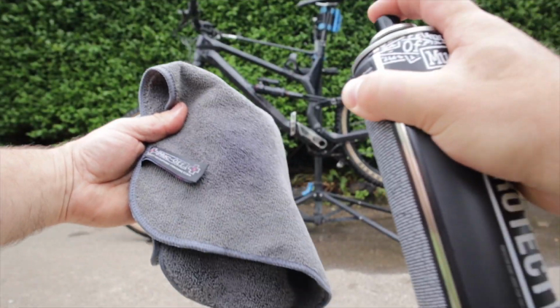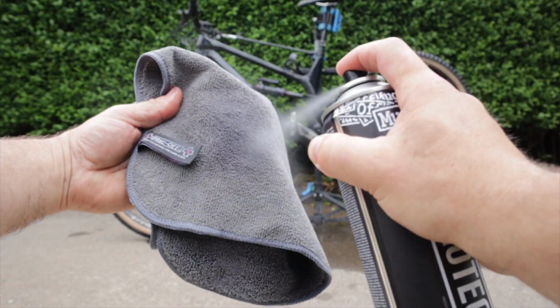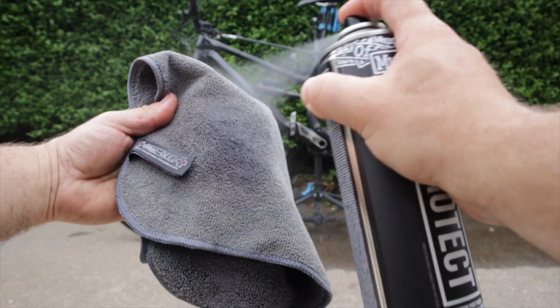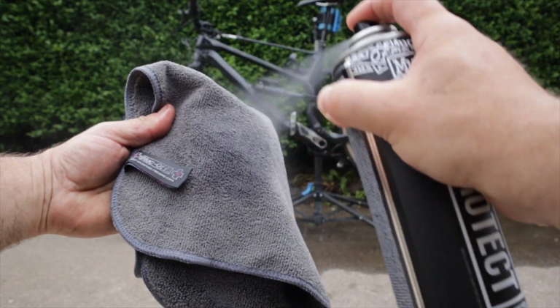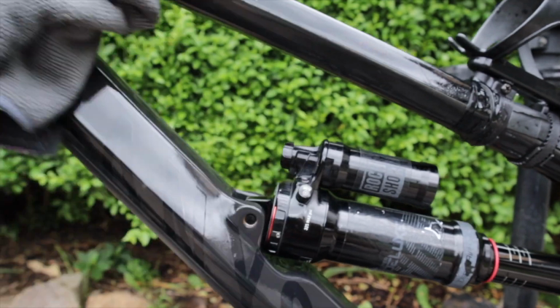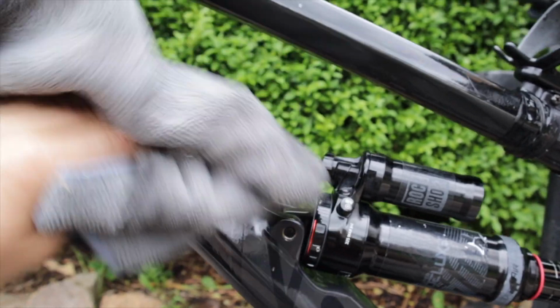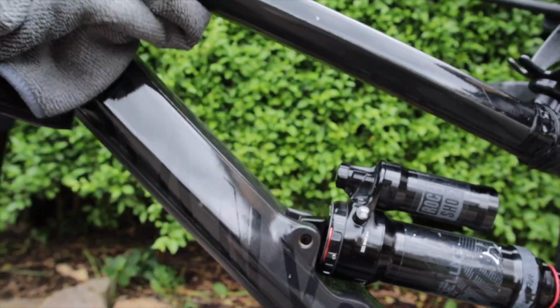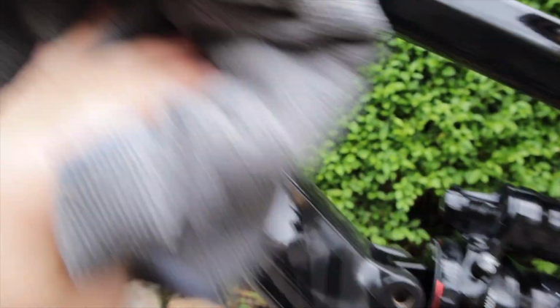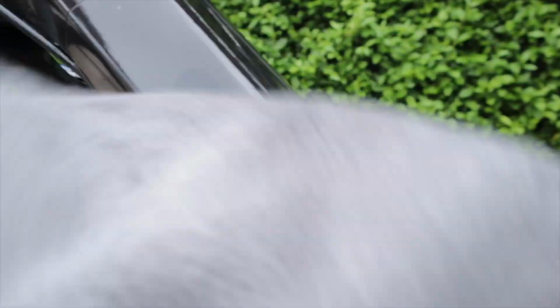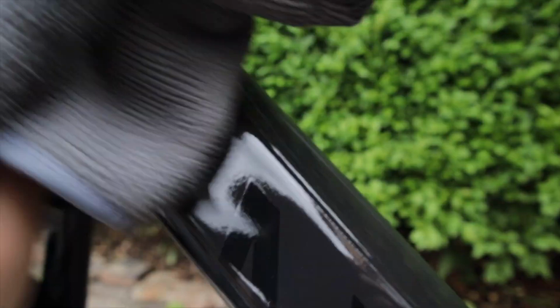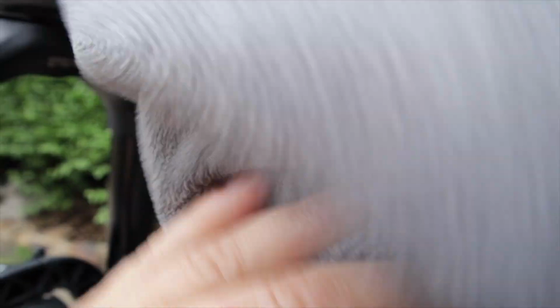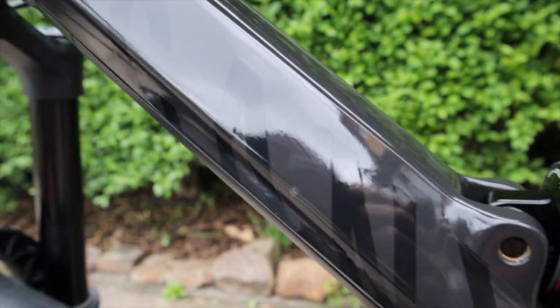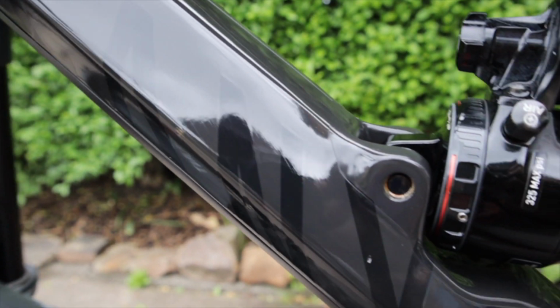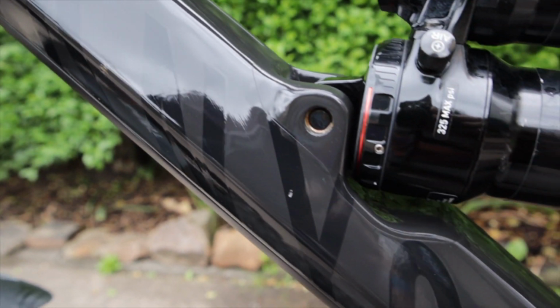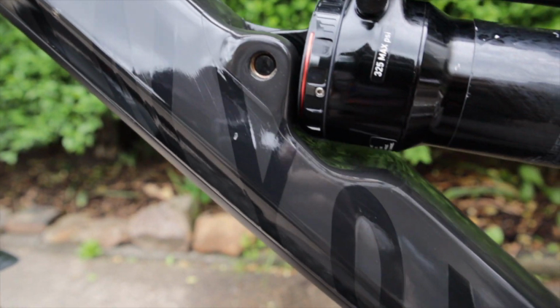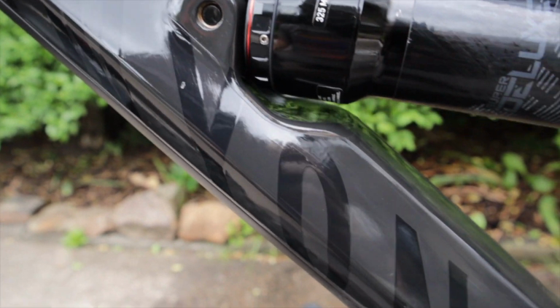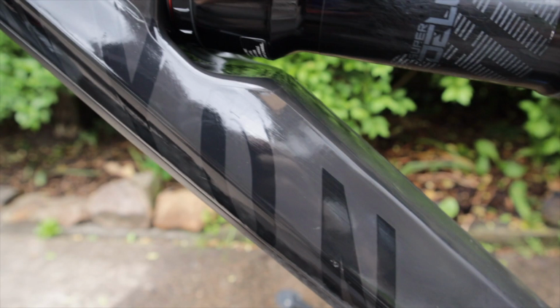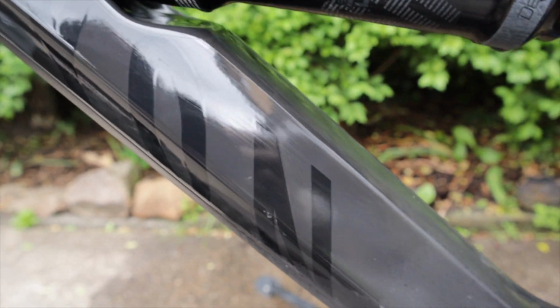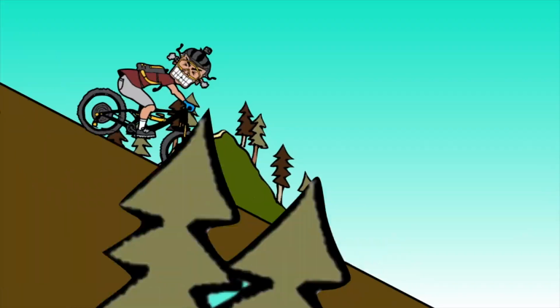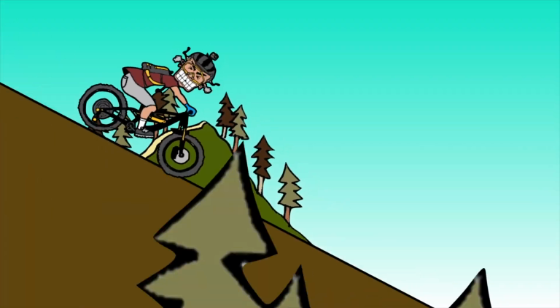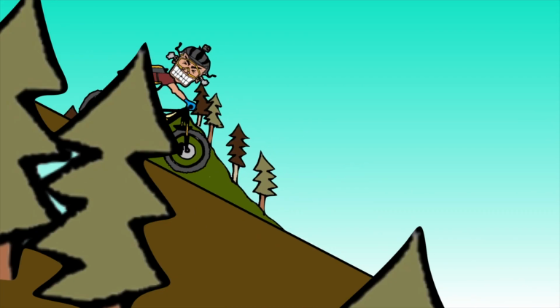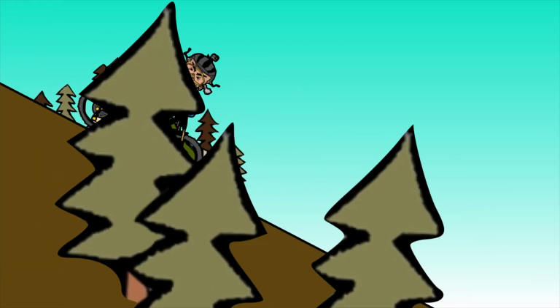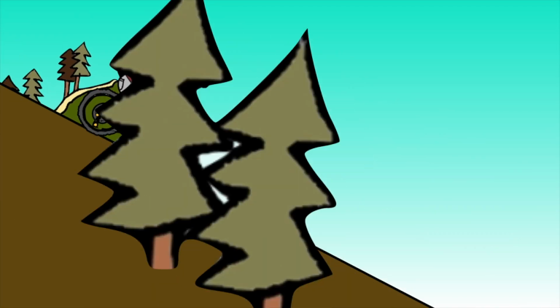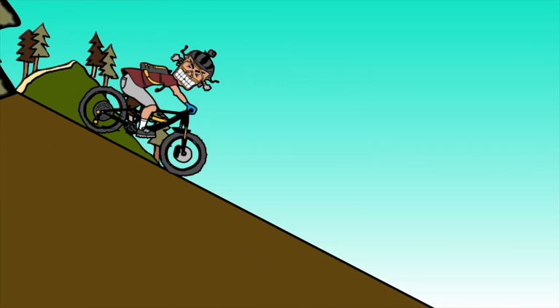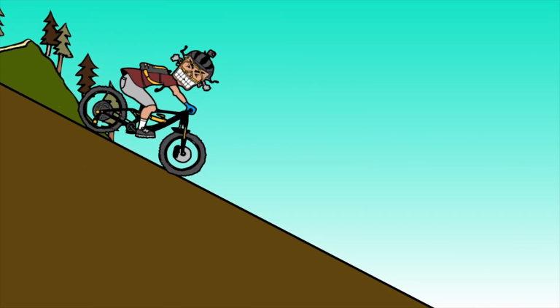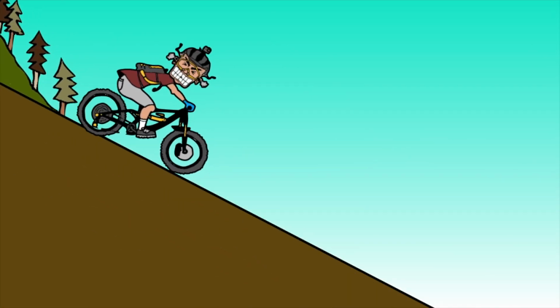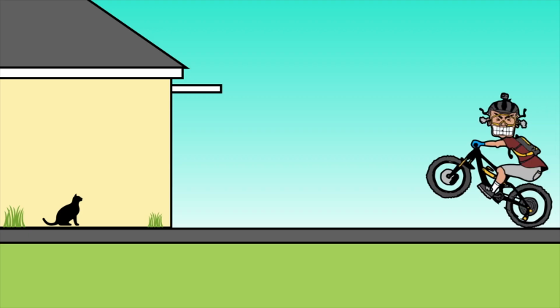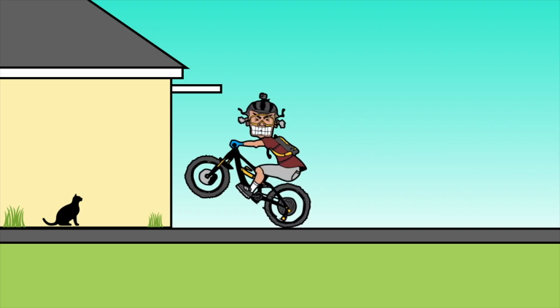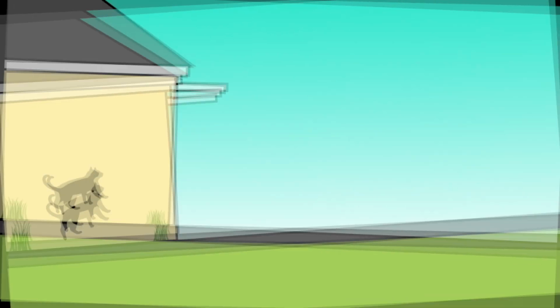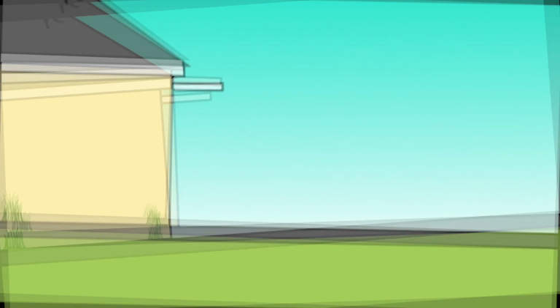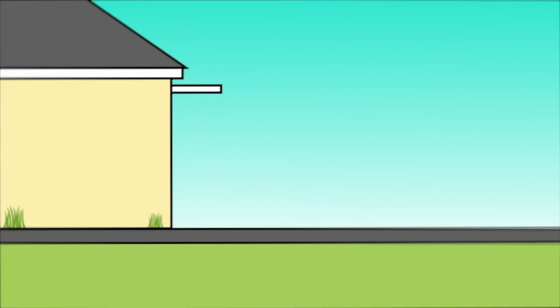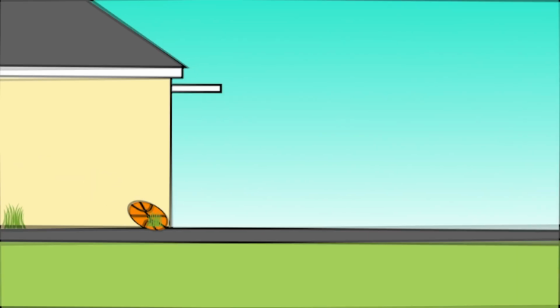I'm using one of the cloths to apply the Bike Protect to give it all a new shine. This should also make it easier to clean all the mud off the next time round. If you're not familiar with this sort of spray, make sure you don't get any on your brakes or your tires, because although you might get a faster time downhill, you won't be able to stop.